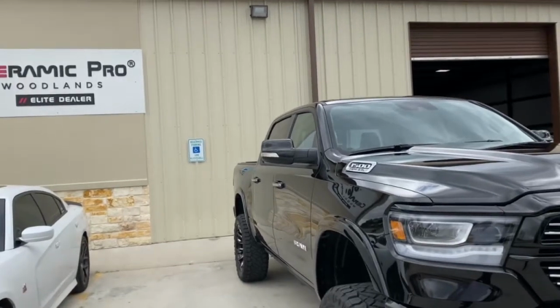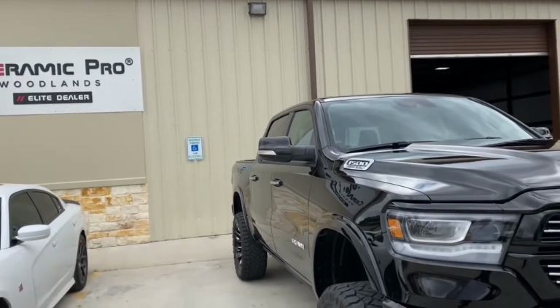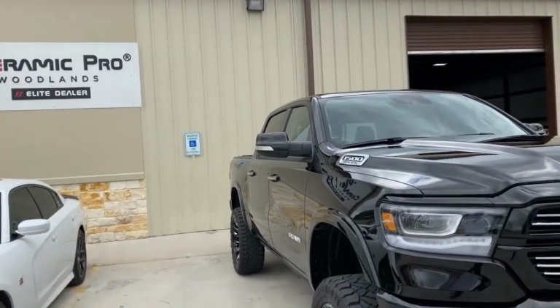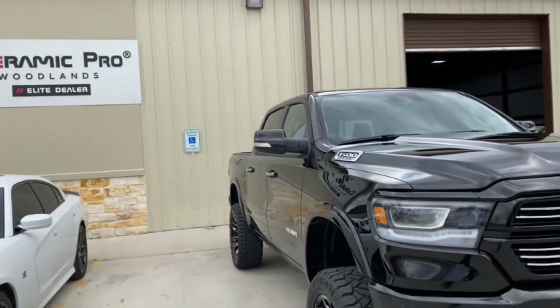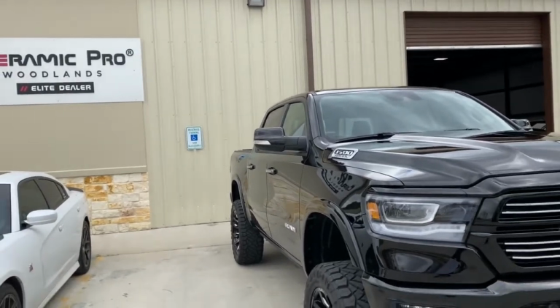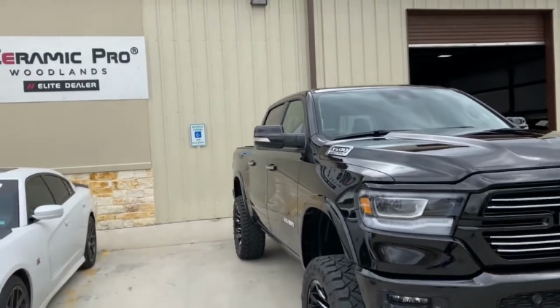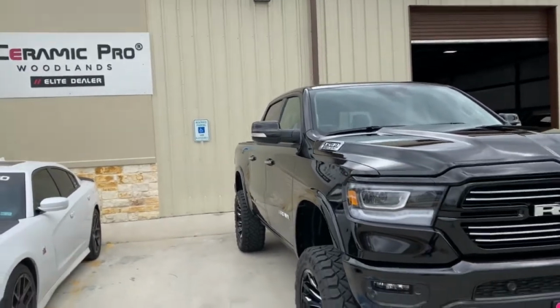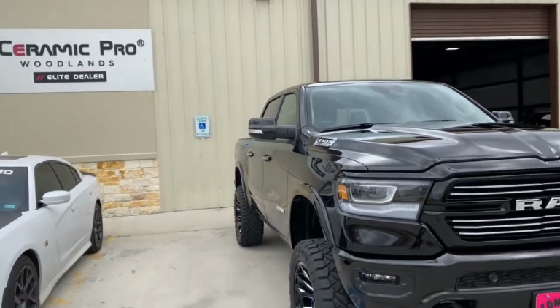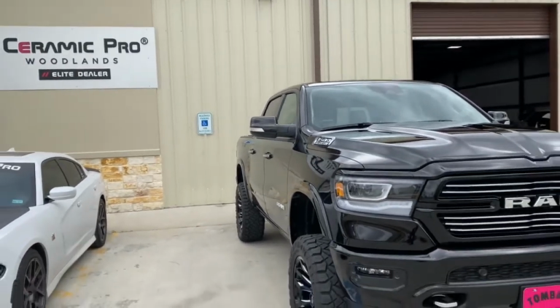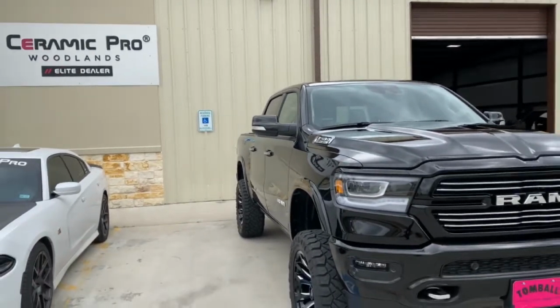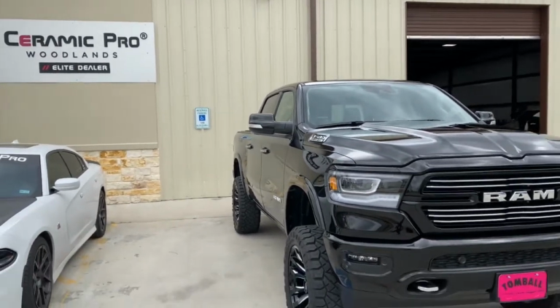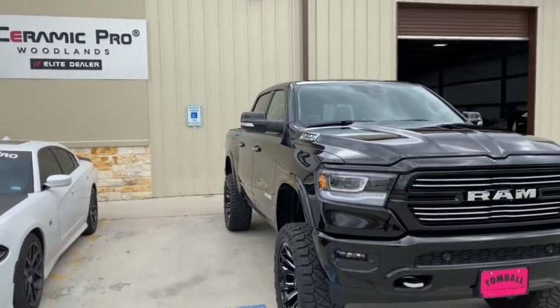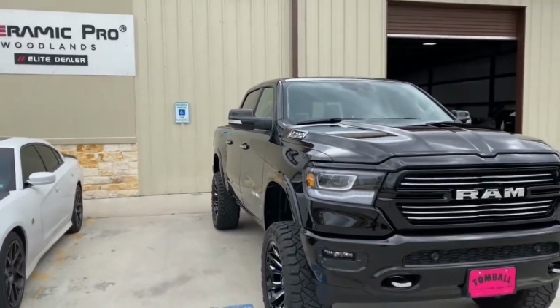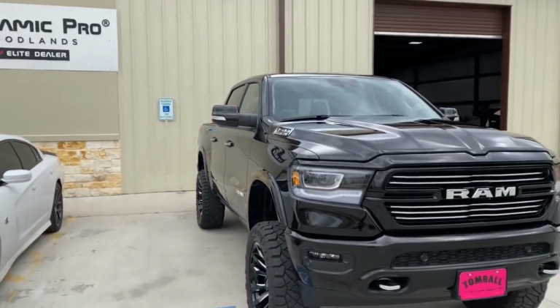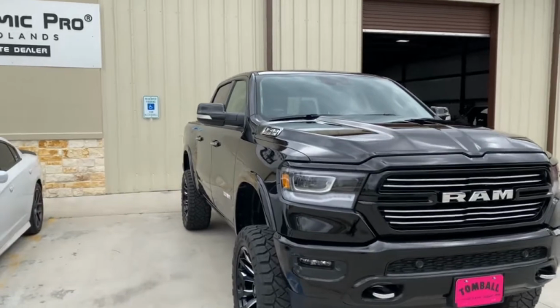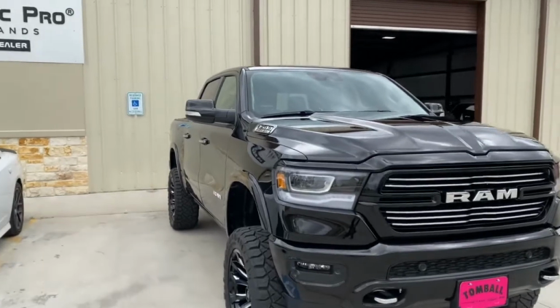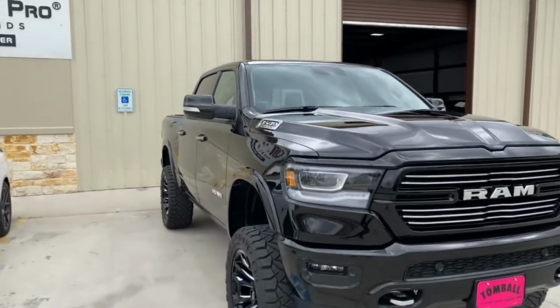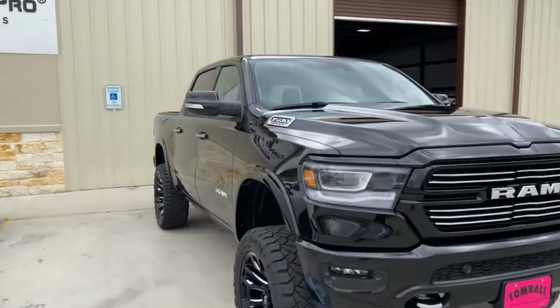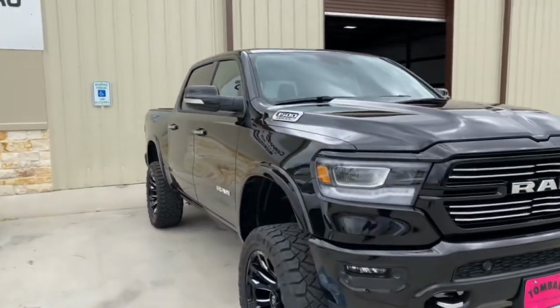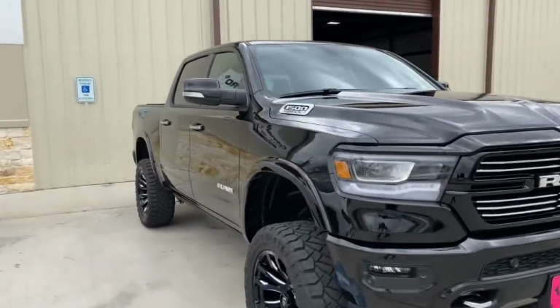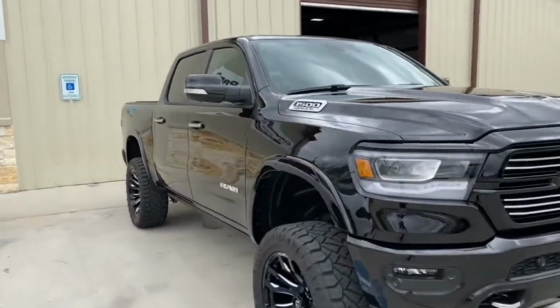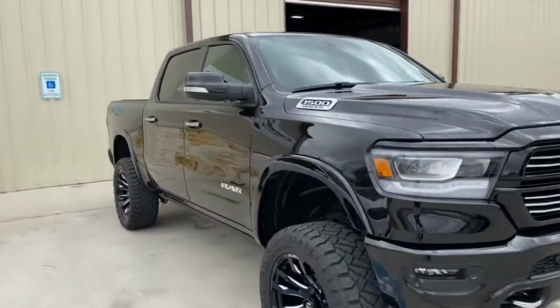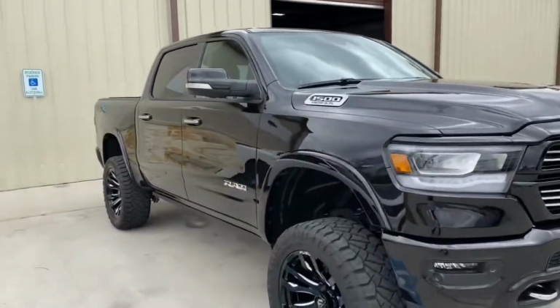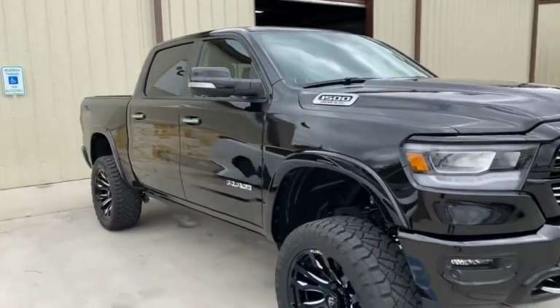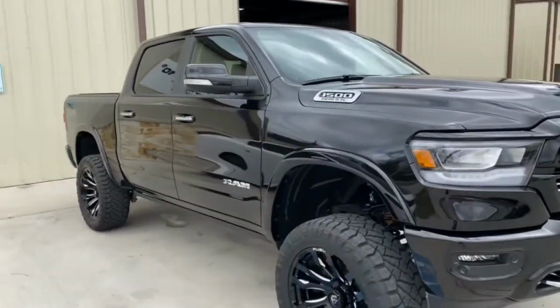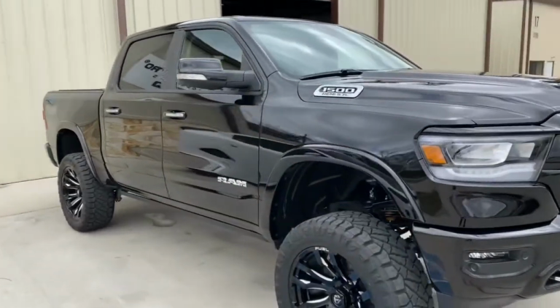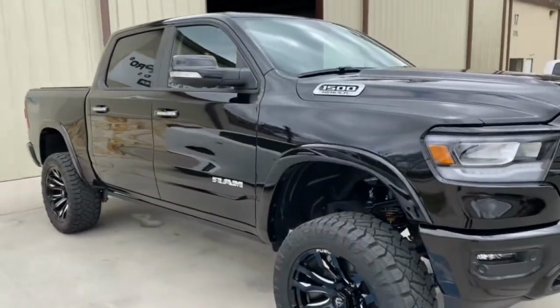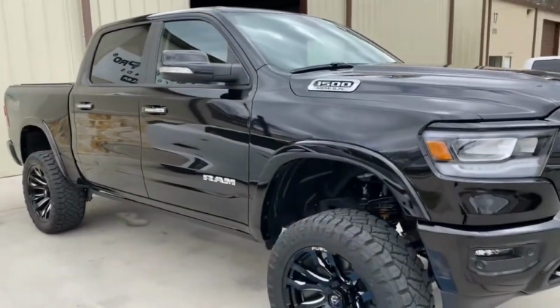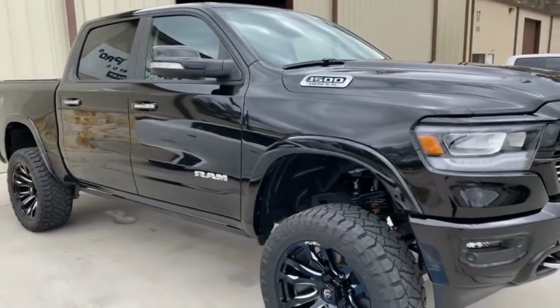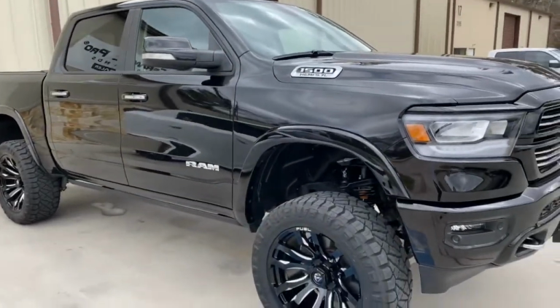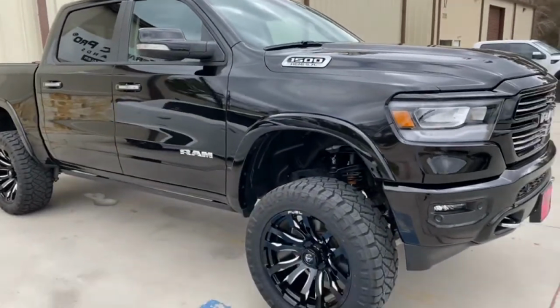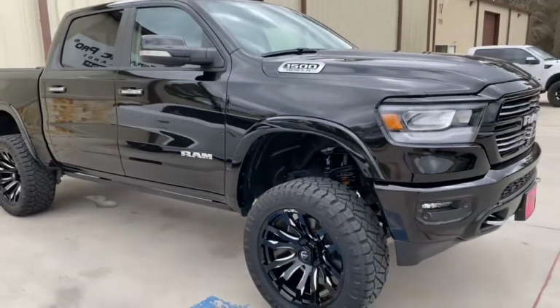Got a Dodge Ram ready for pickup. This one had a full paint correction and Ceramic Pro USA coating, of course.